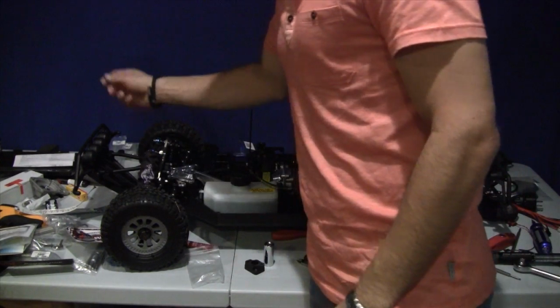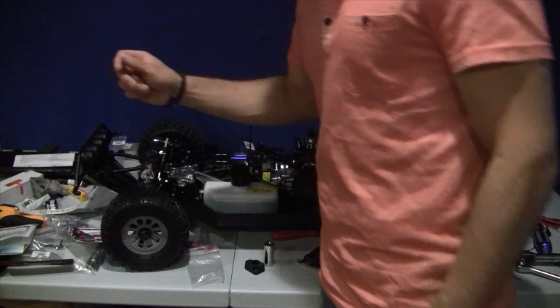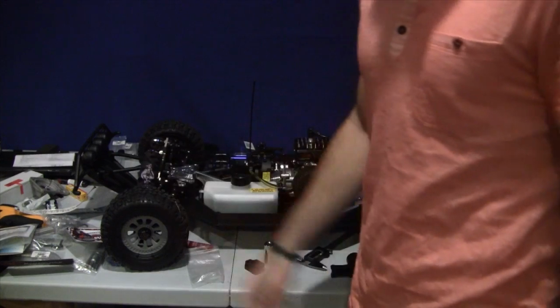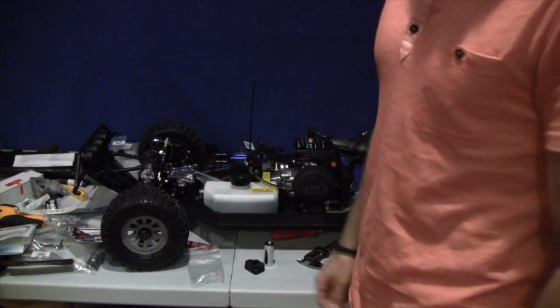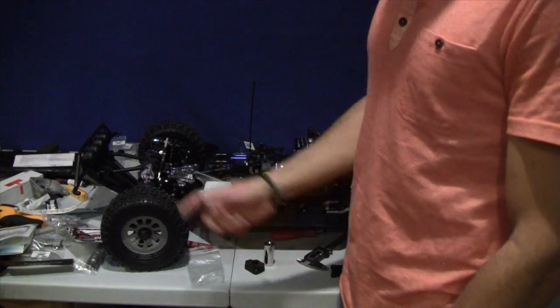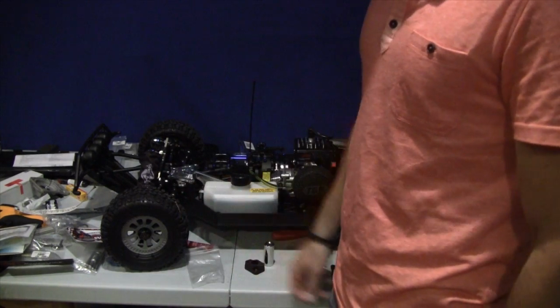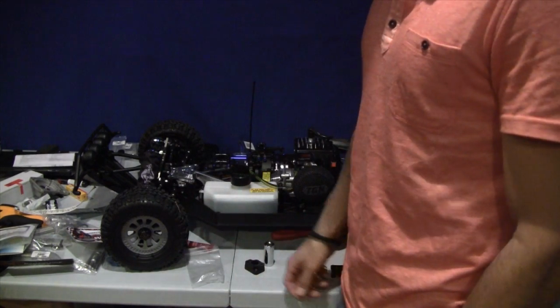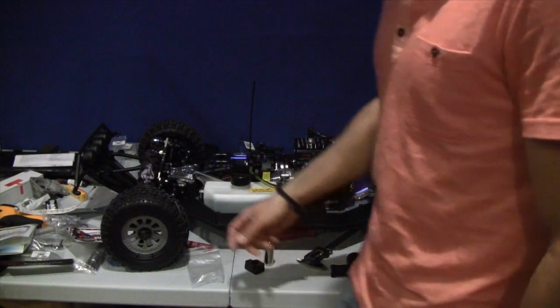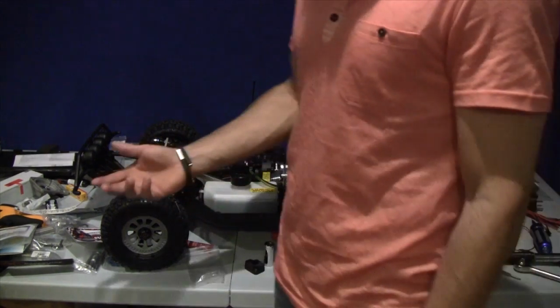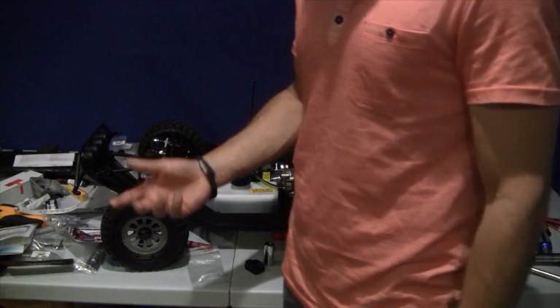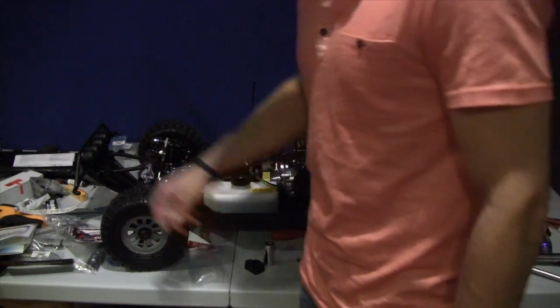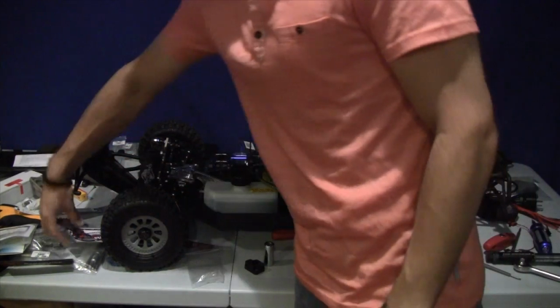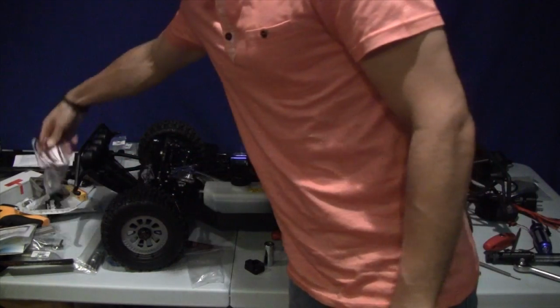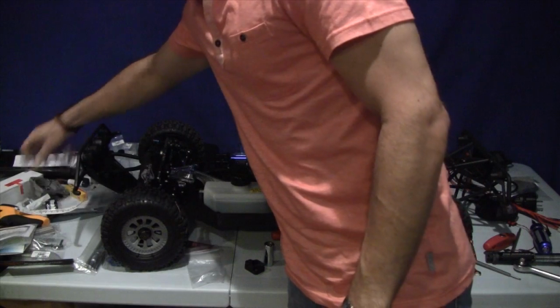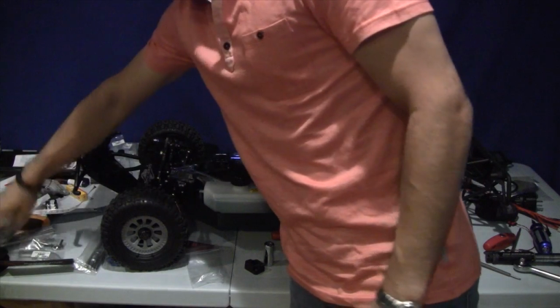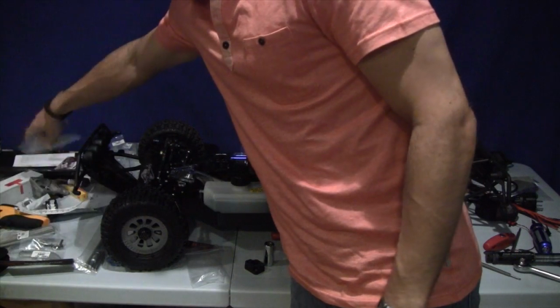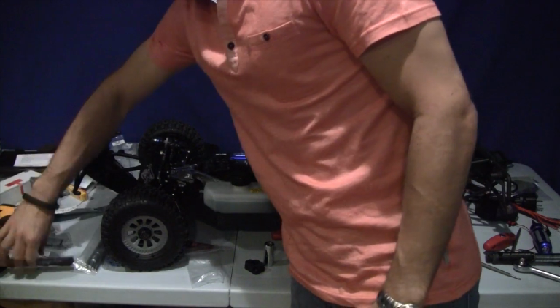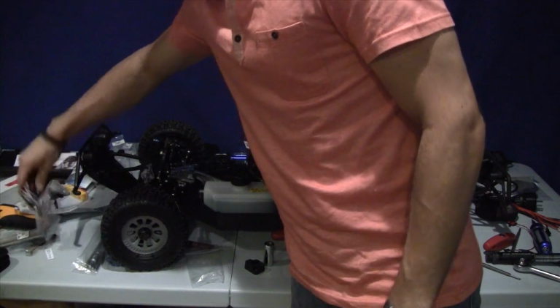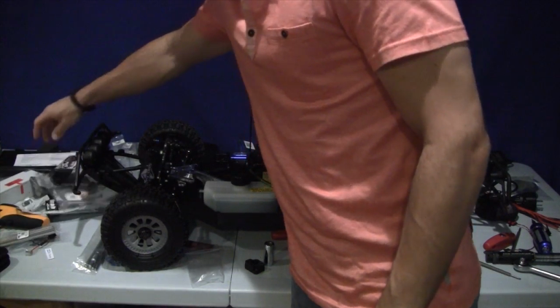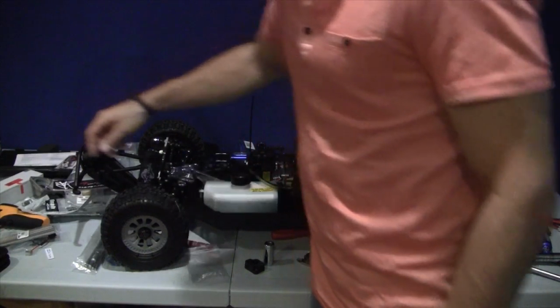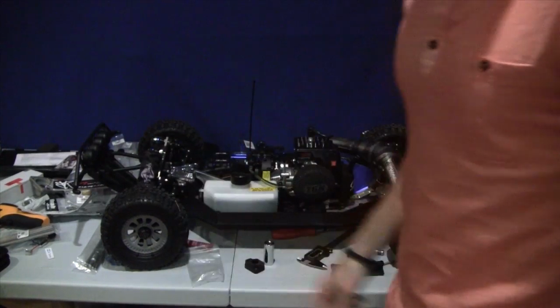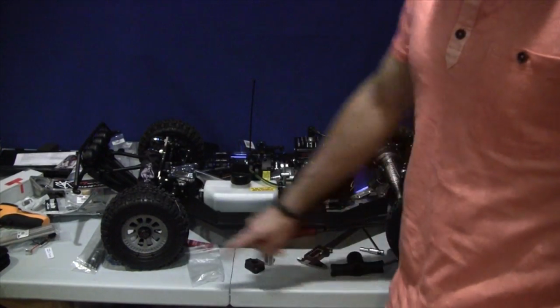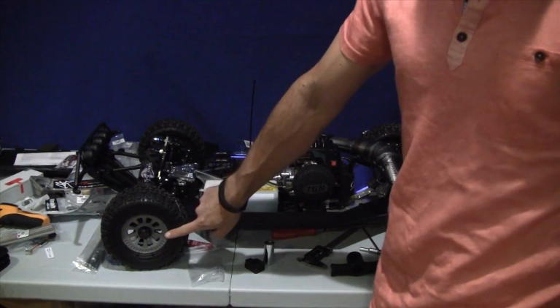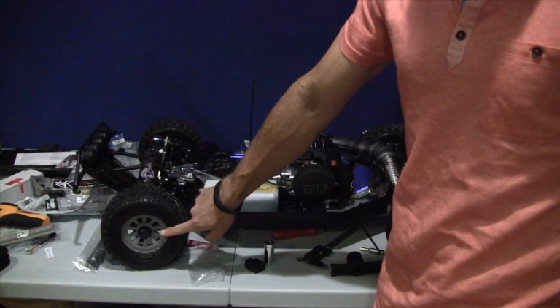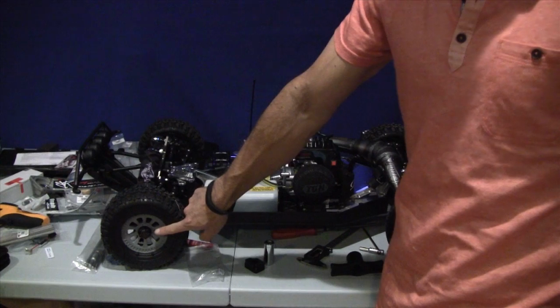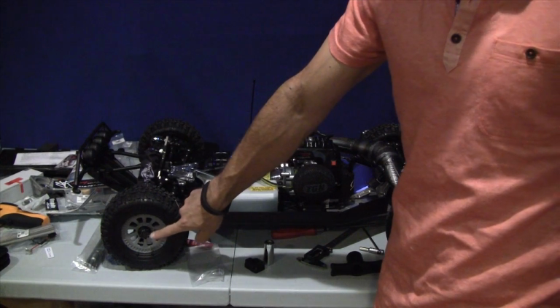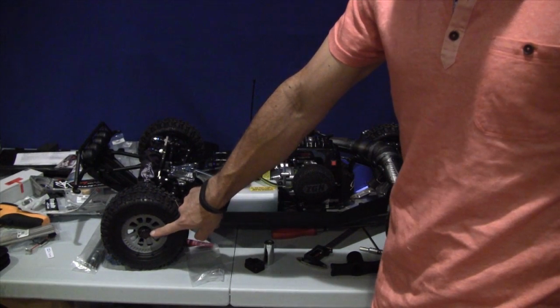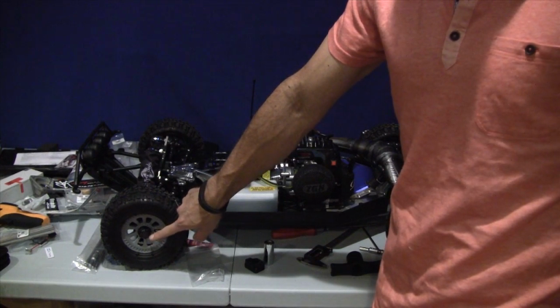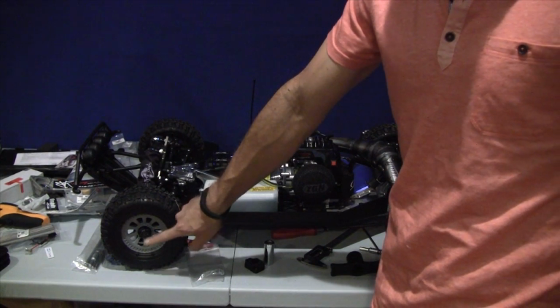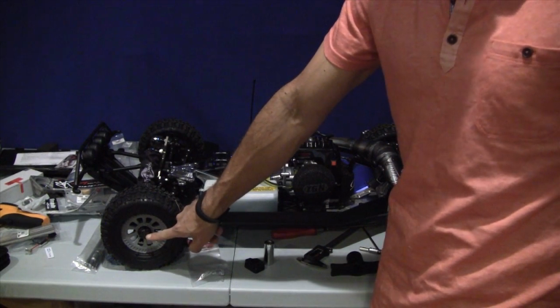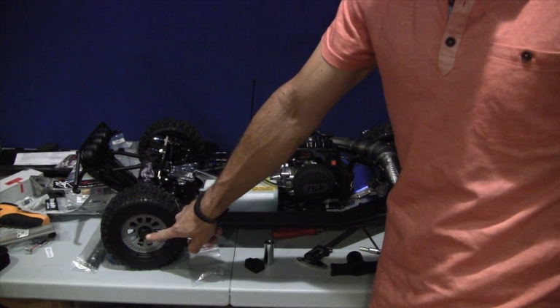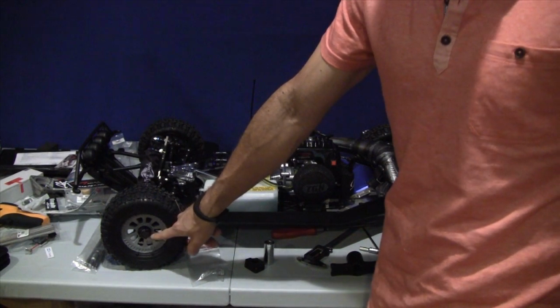The motor is easier to take out, but disconnecting that linkage takes longer to do. A couple of other things I got — I don't know if you can see it there, but those are dark sole wheel nuts.